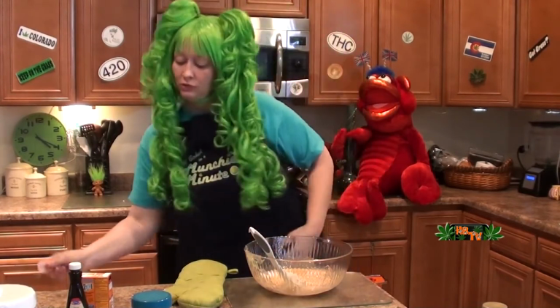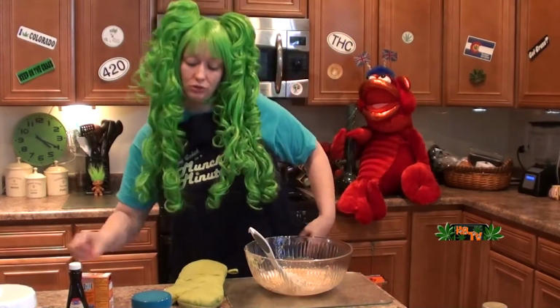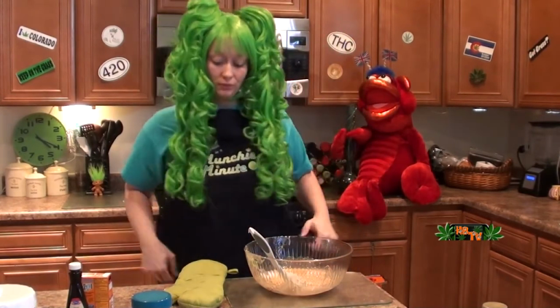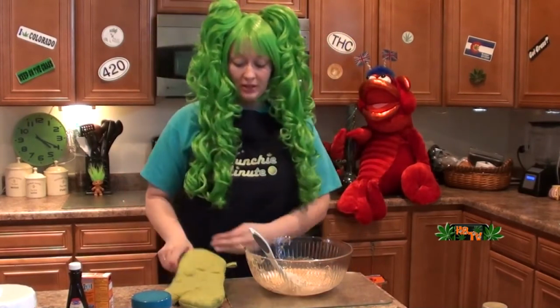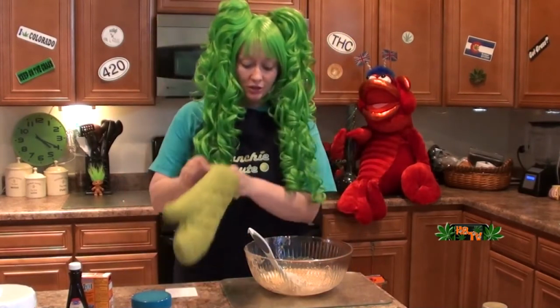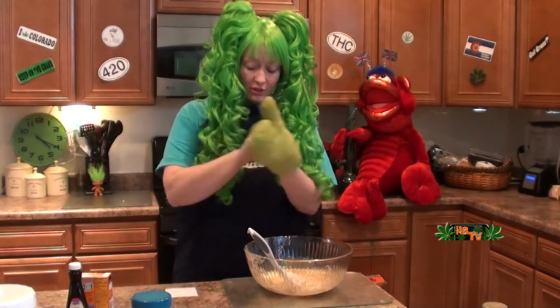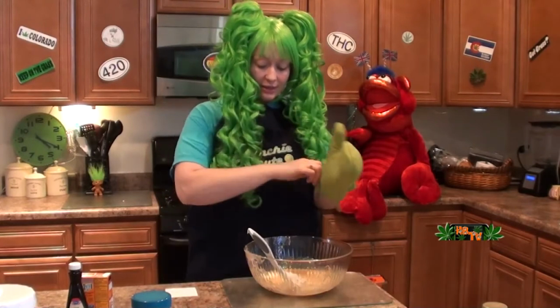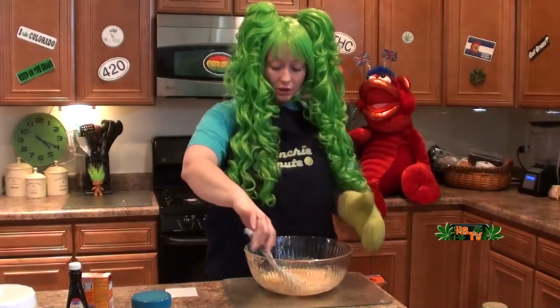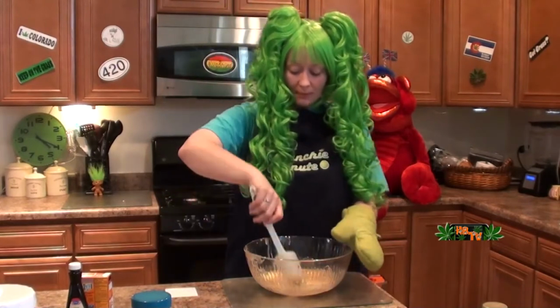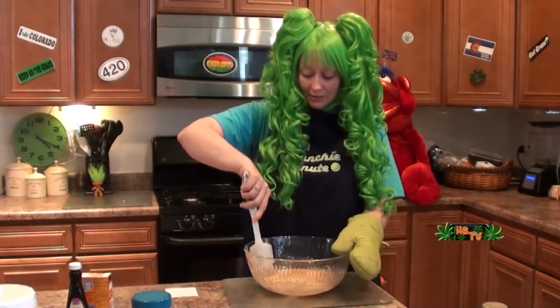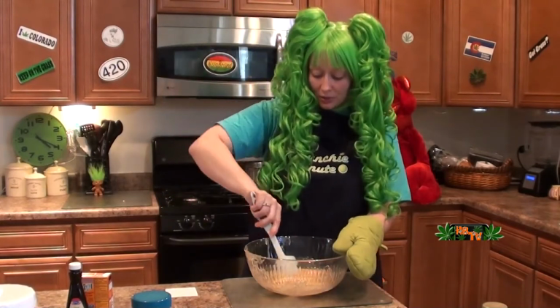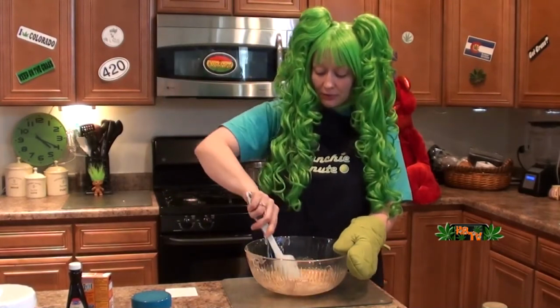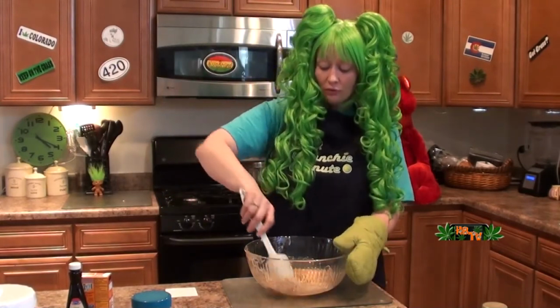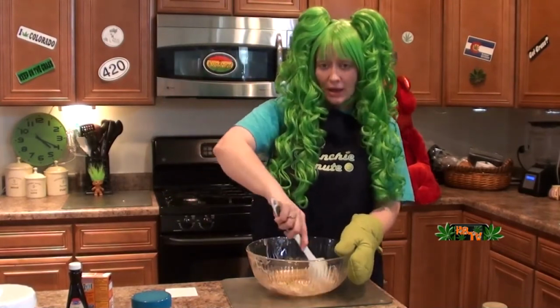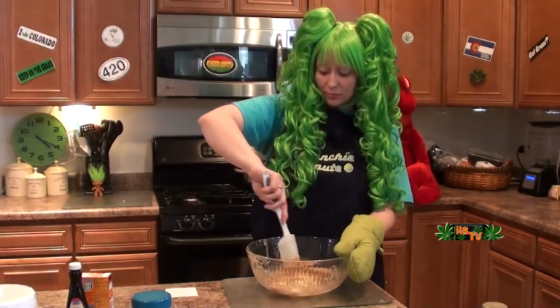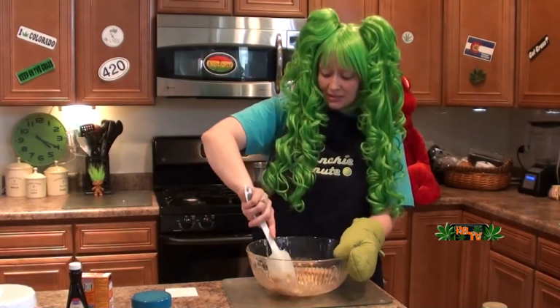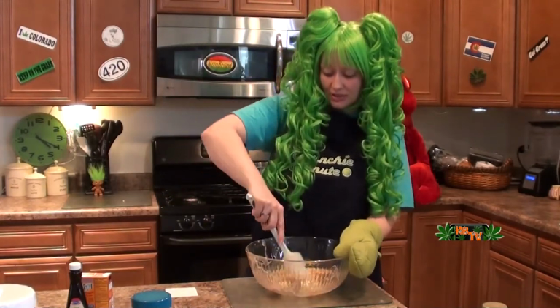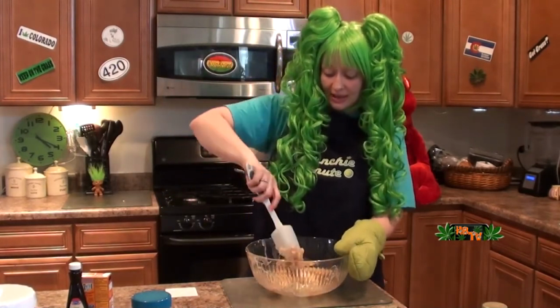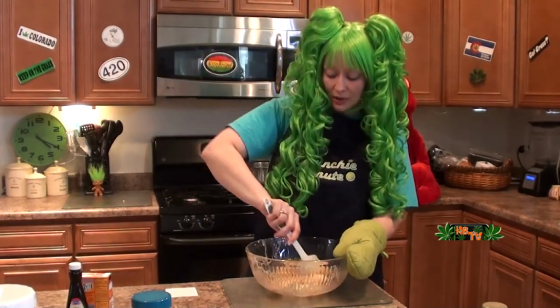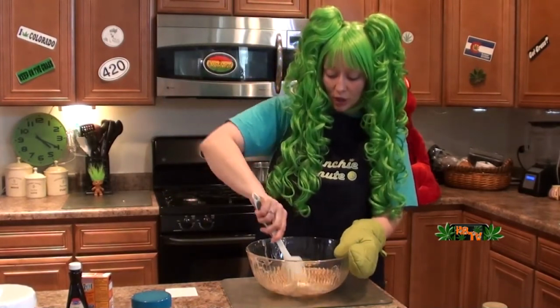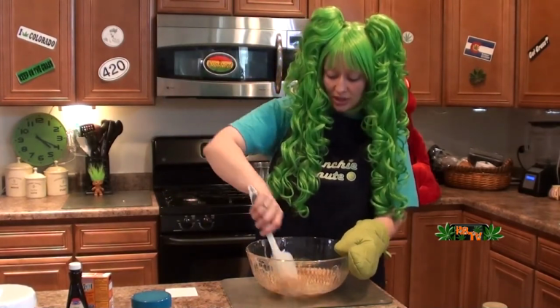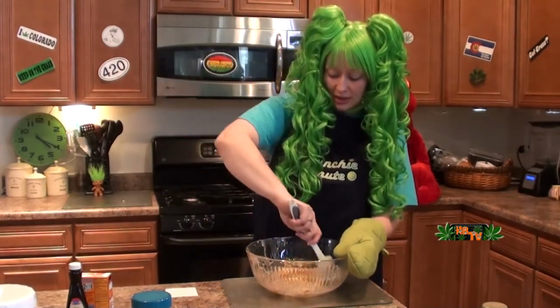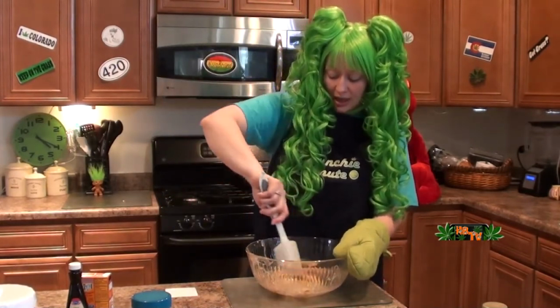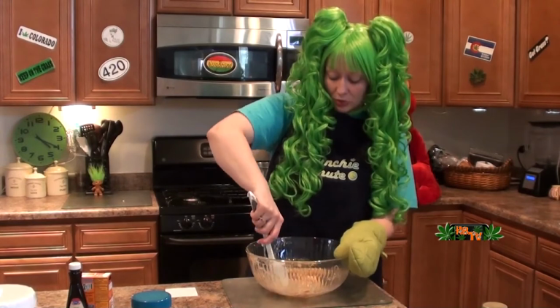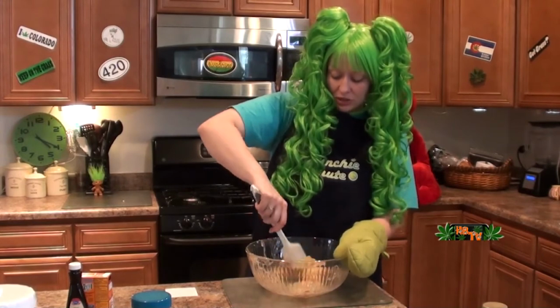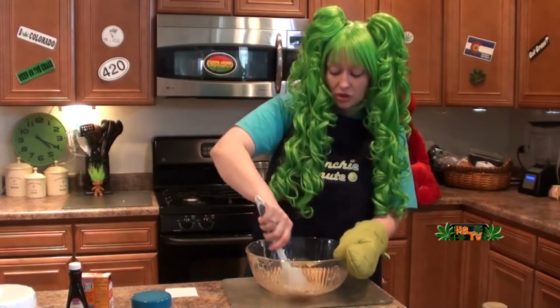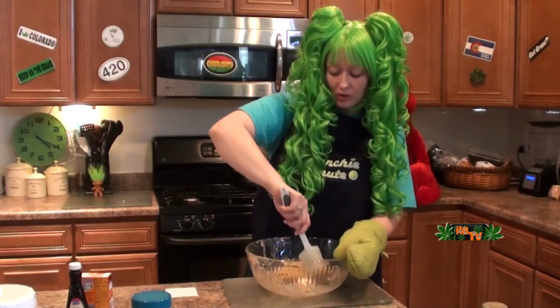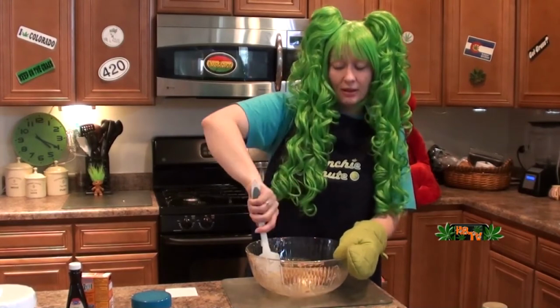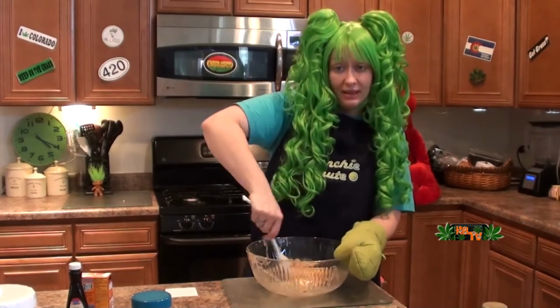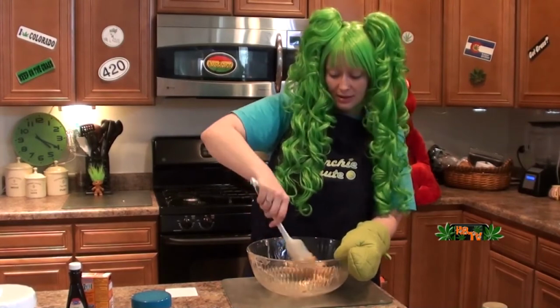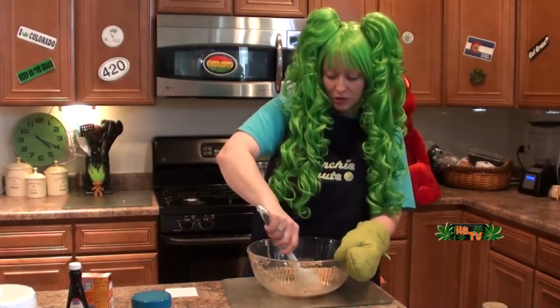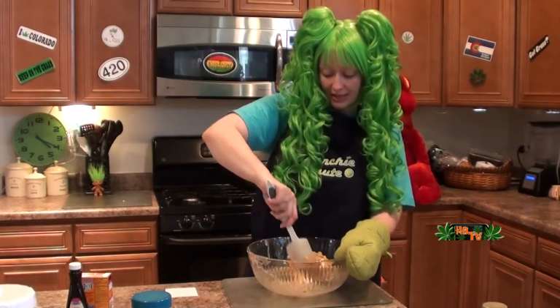Now we're going to put in a tablespoon of butter, and you're going to stir that and you're going to put it back in the microwave for about two minutes. But once again I would watch it — I am going to start with a minute and then I'm going to check it.